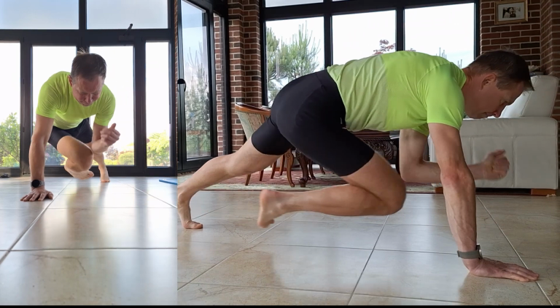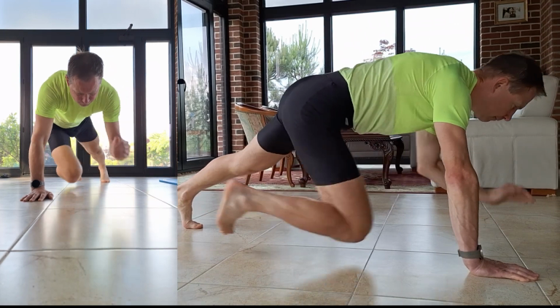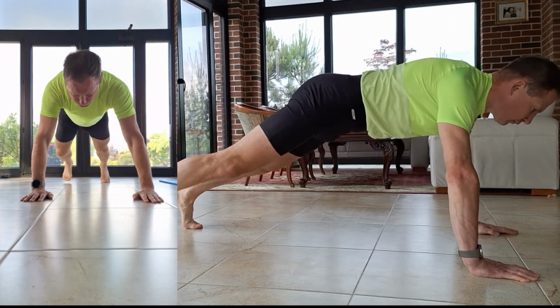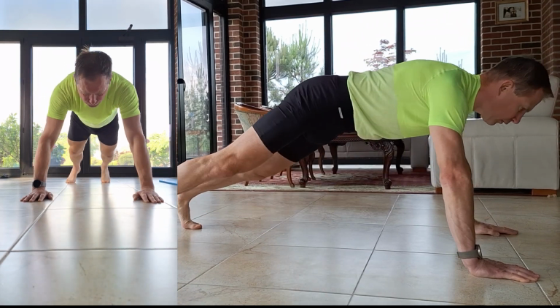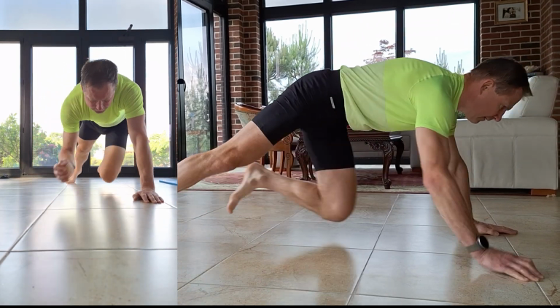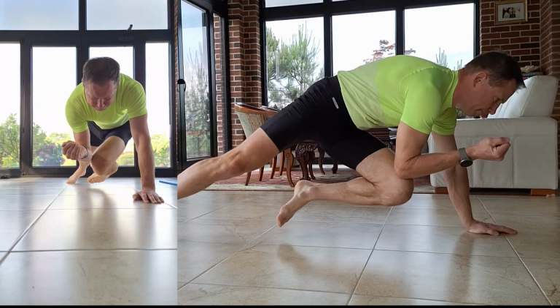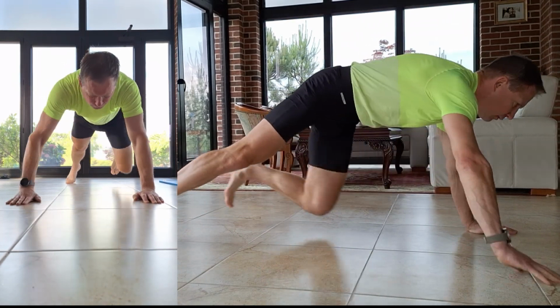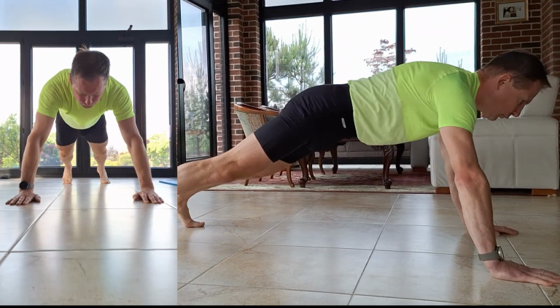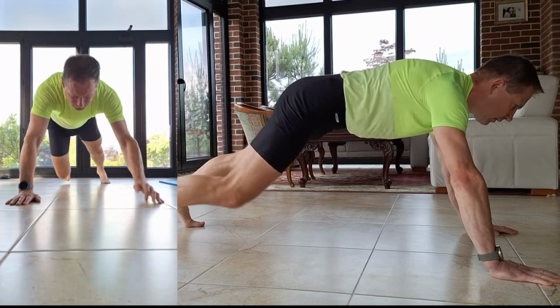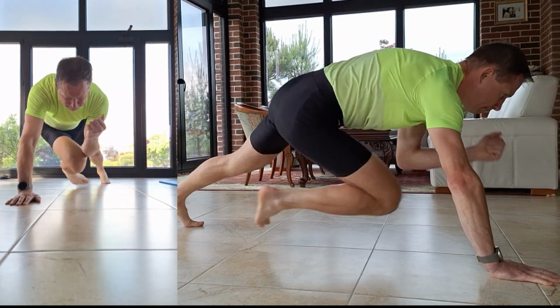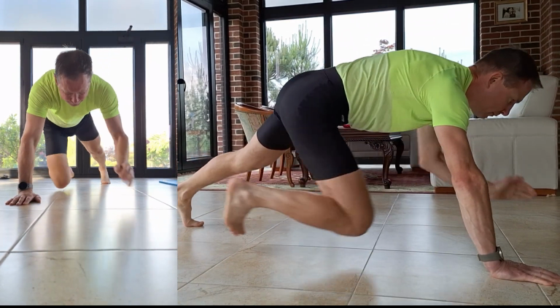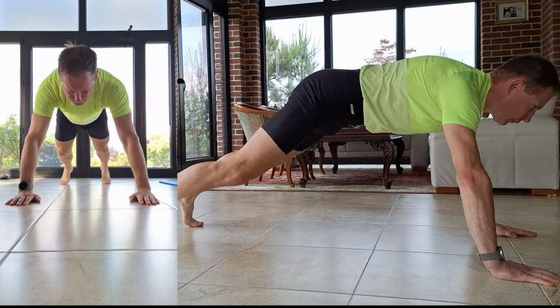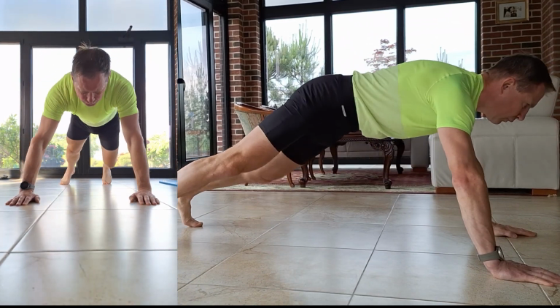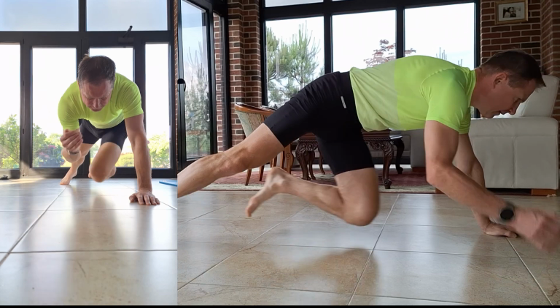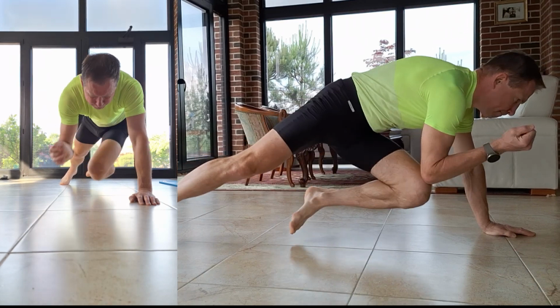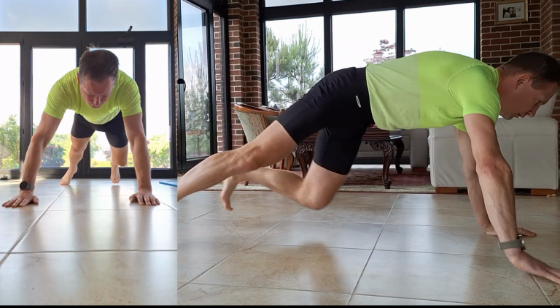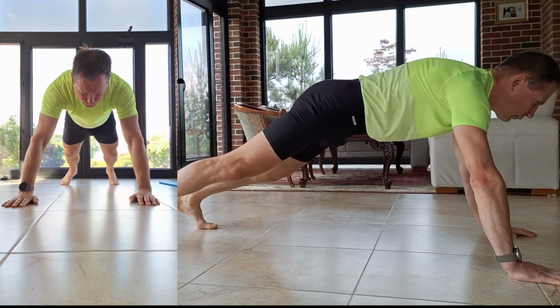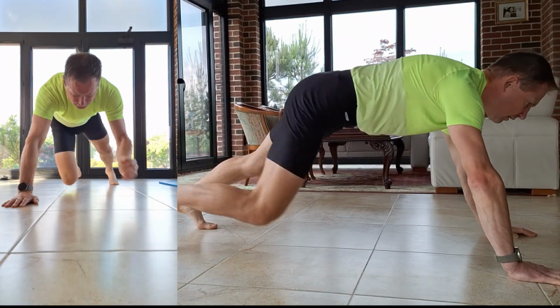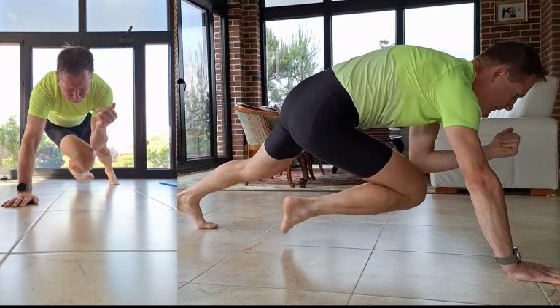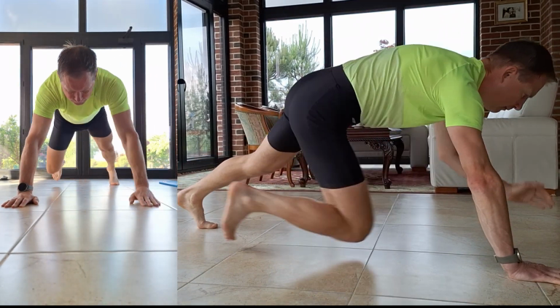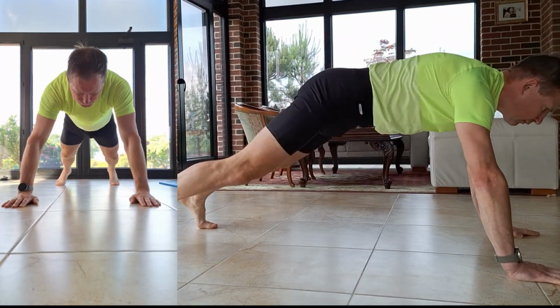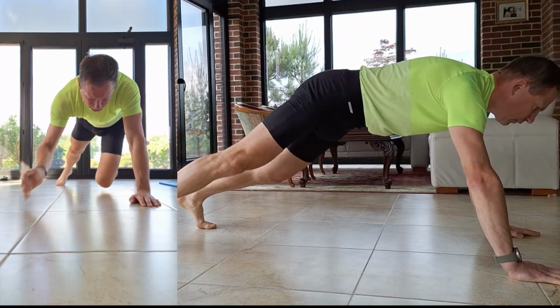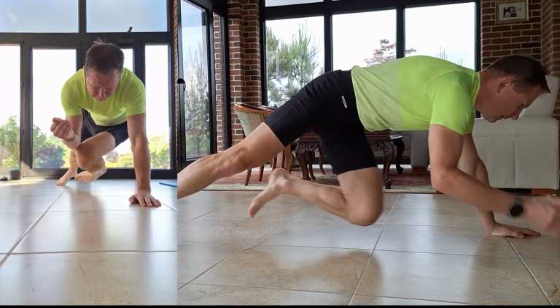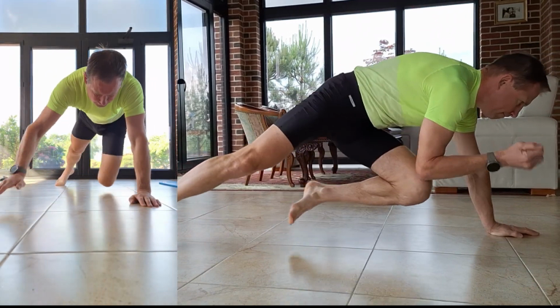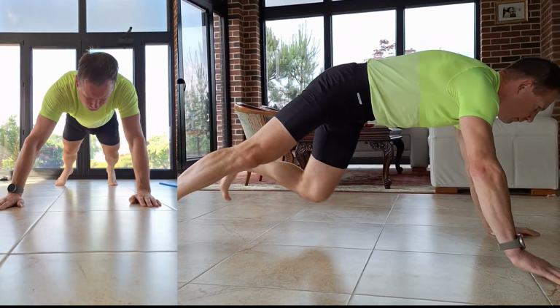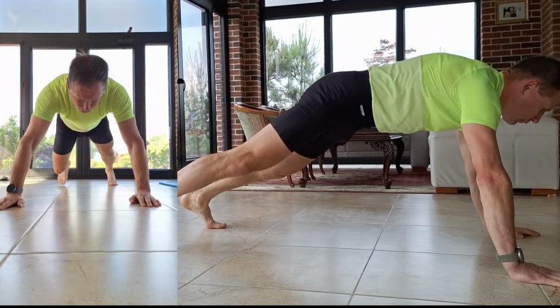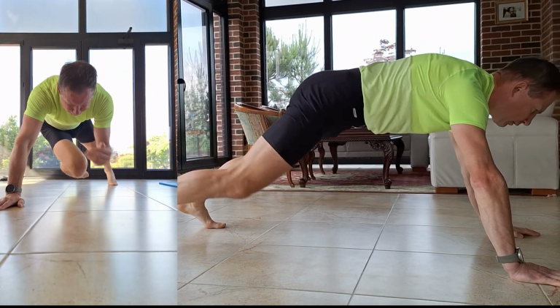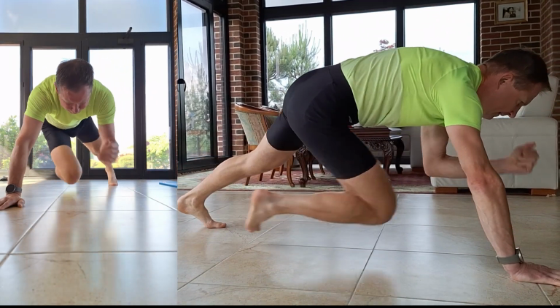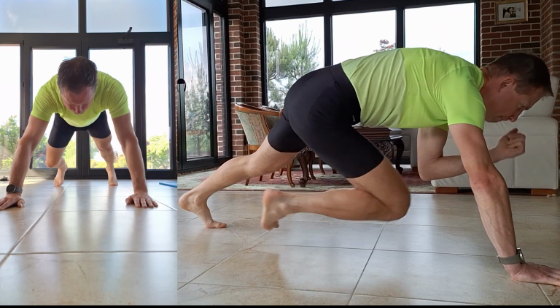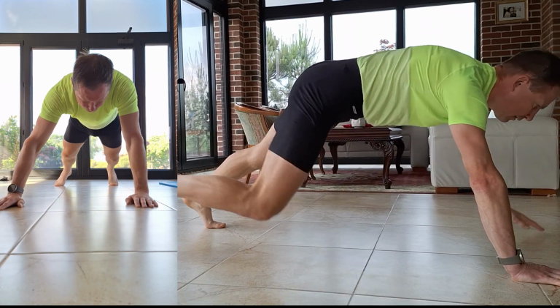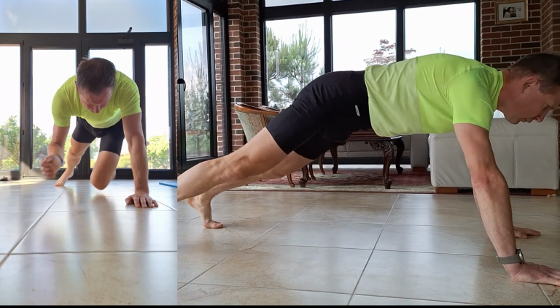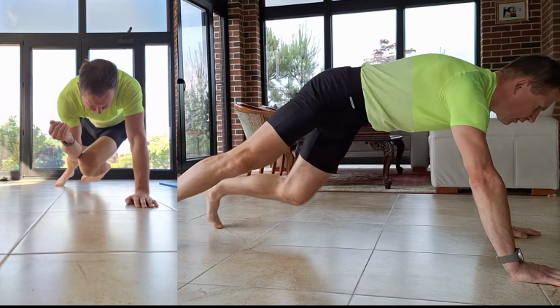Begin in a push-up position with your hands placed under your shoulders and your body in a straight line. From here, bring one knee forward aiming to touch the opposite elbow or forearm.